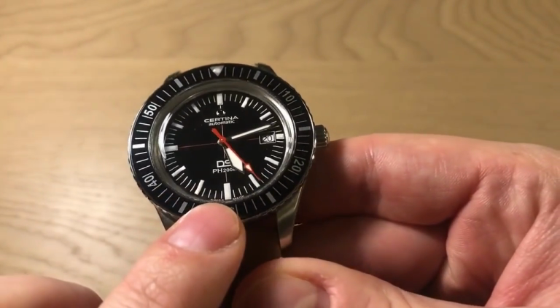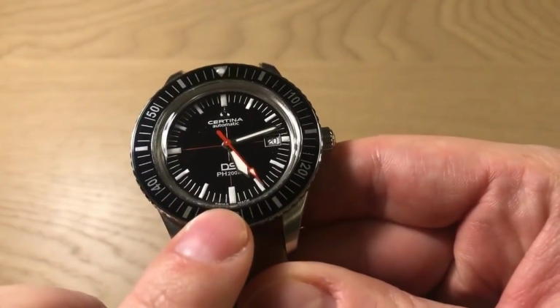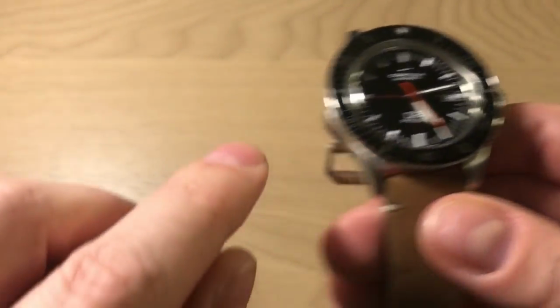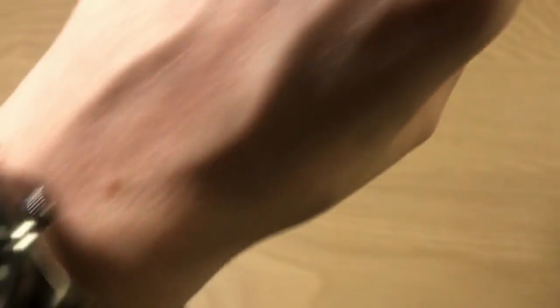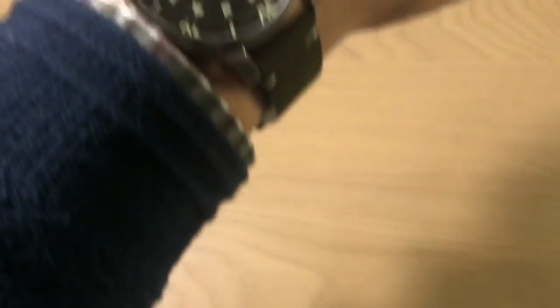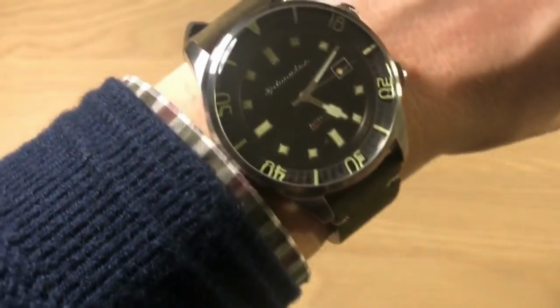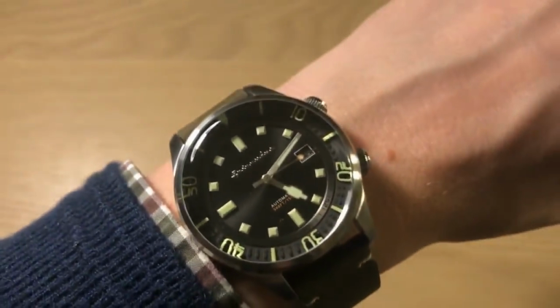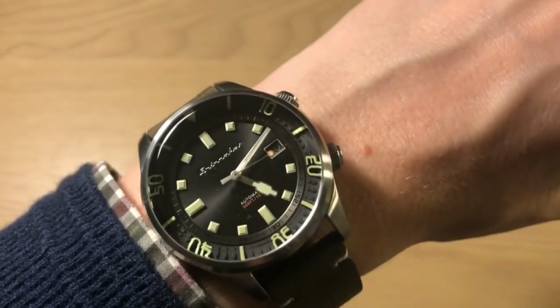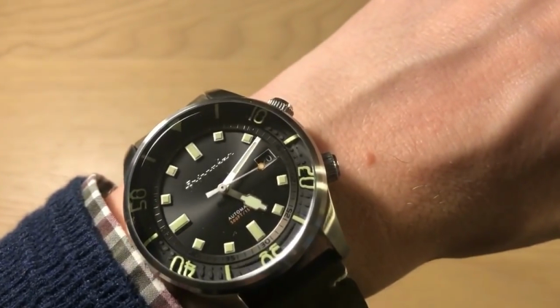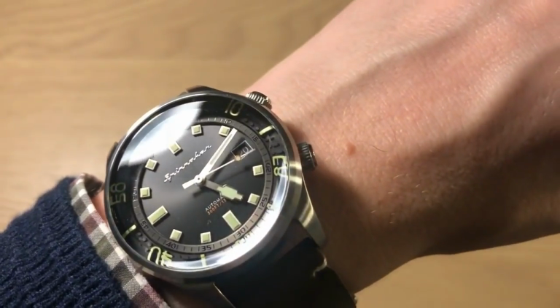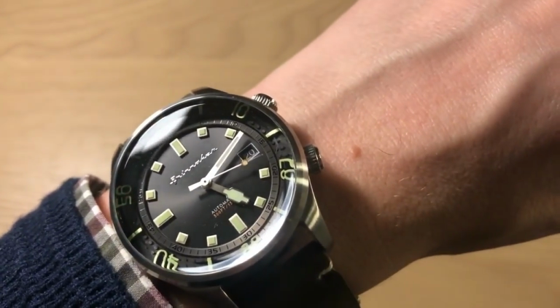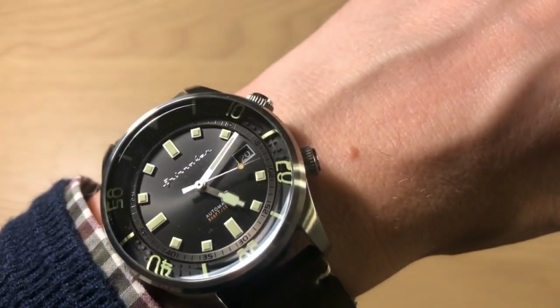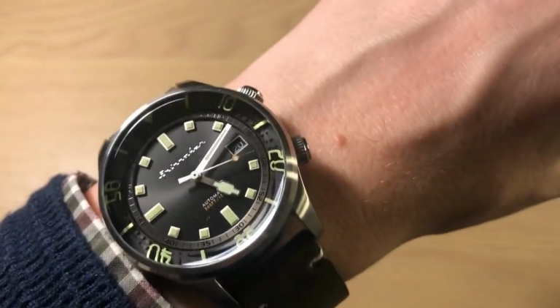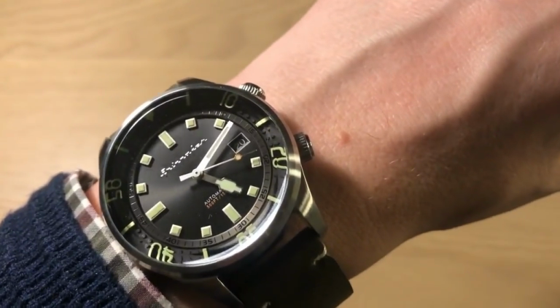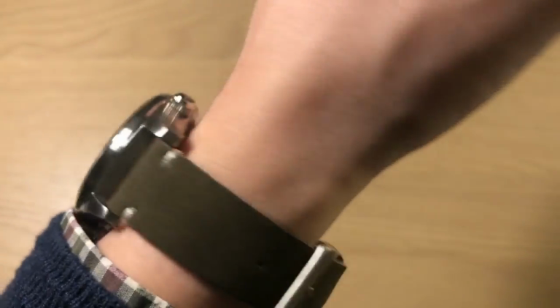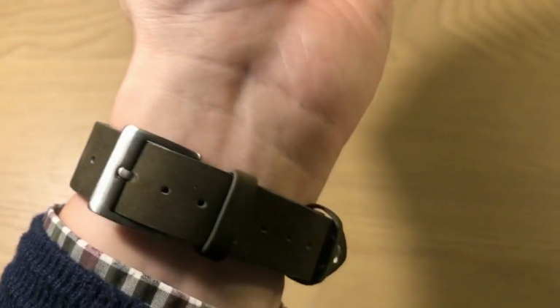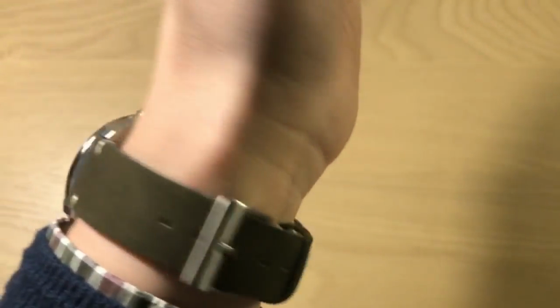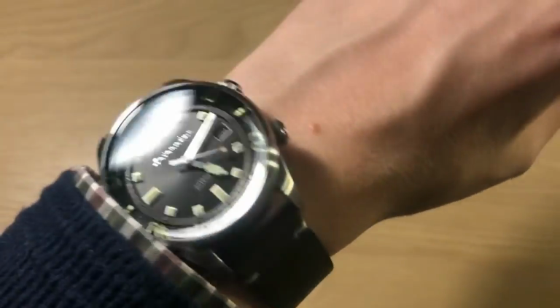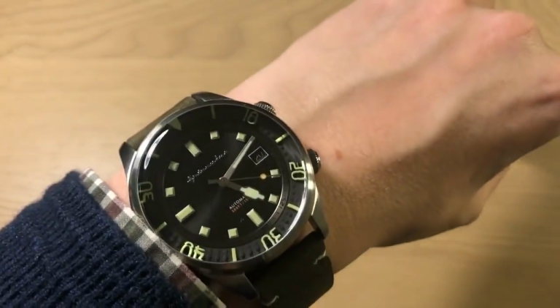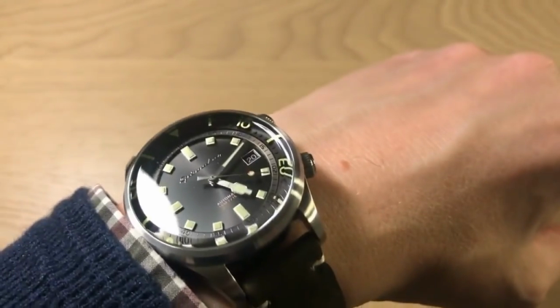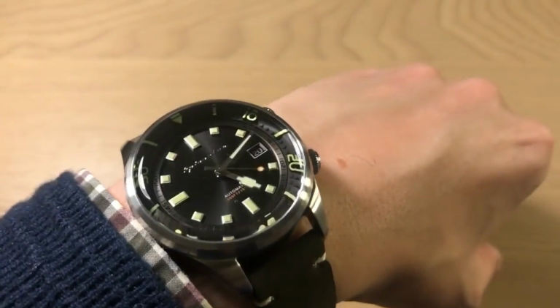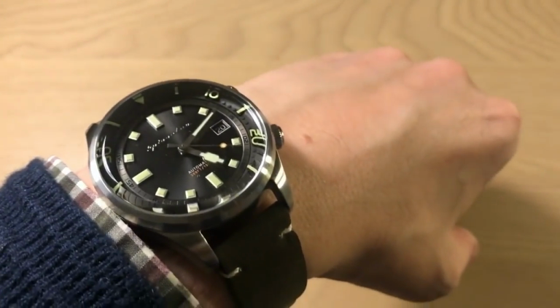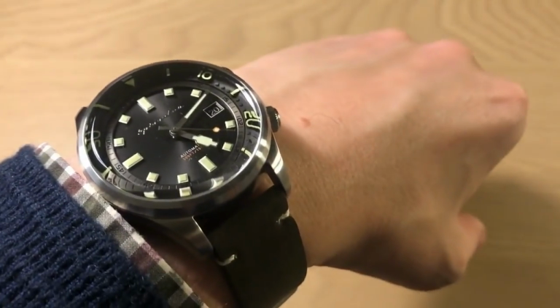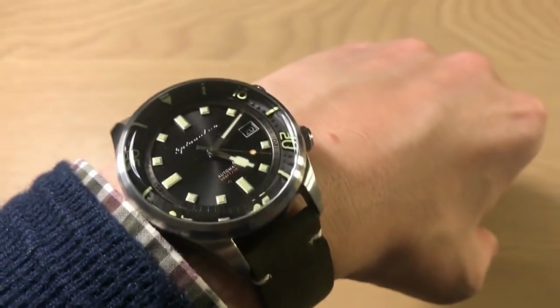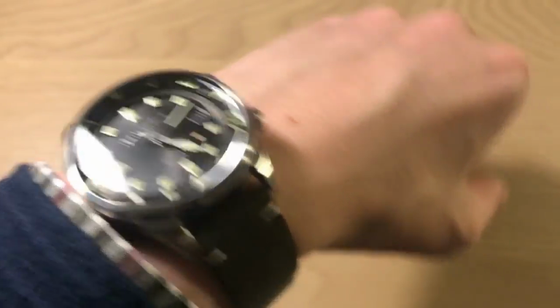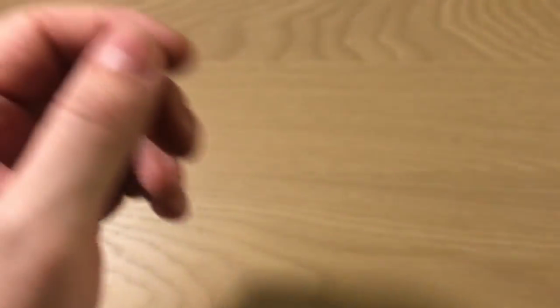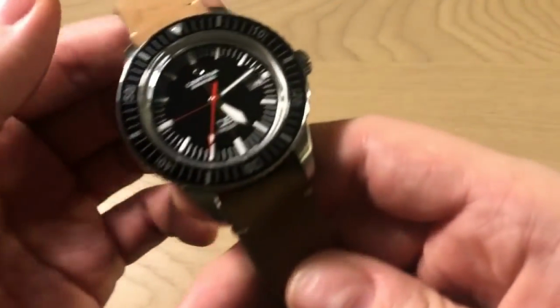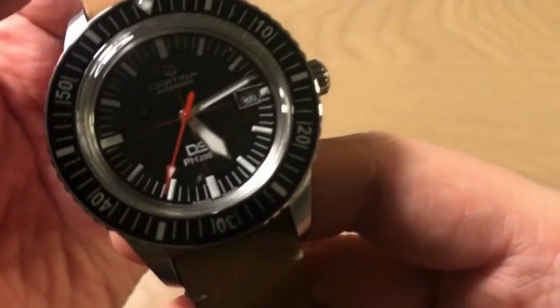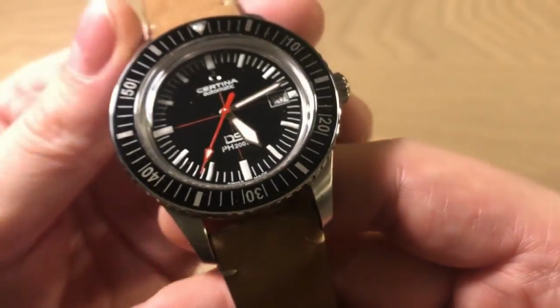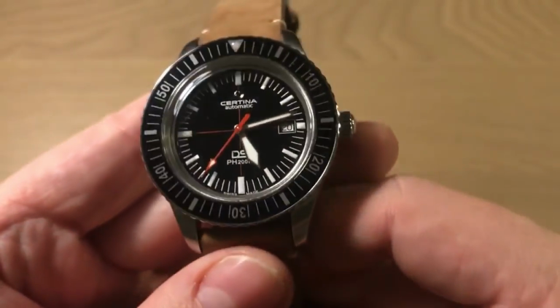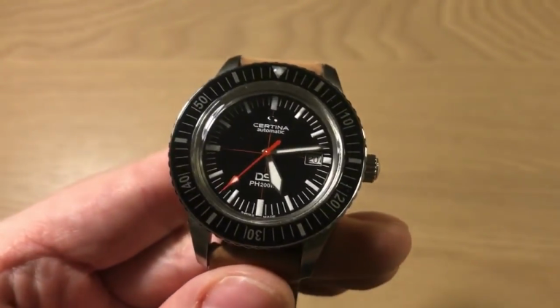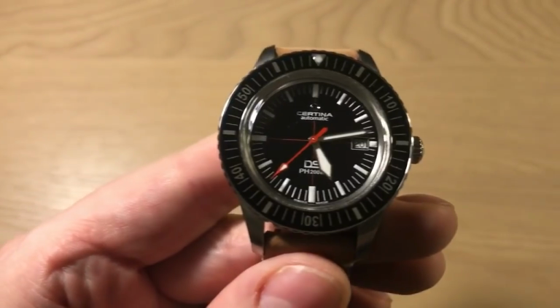Quick wrist watch check: I'm wearing the Spinnaker Bradner, which is another vintage-inspired dive watch I'll be reviewing very soon. But back to the Certina.